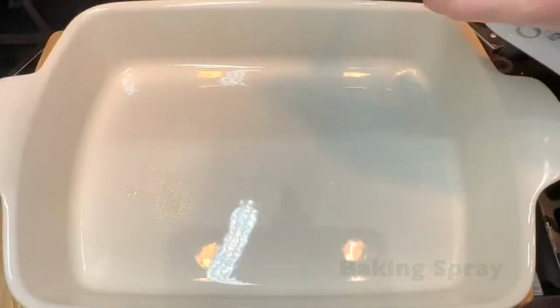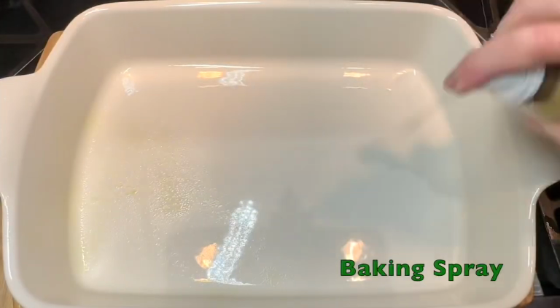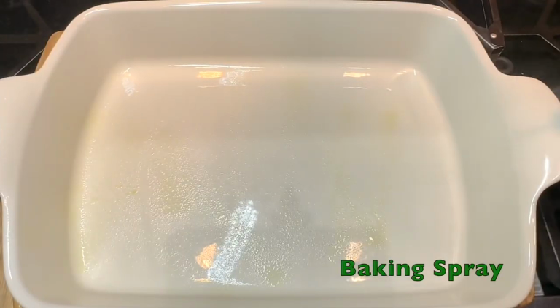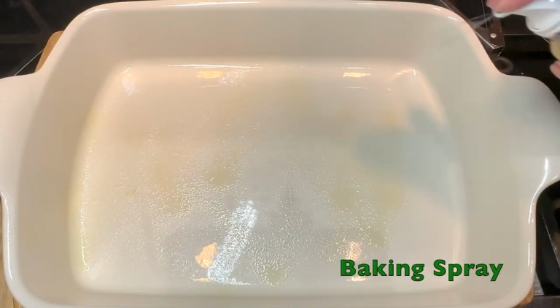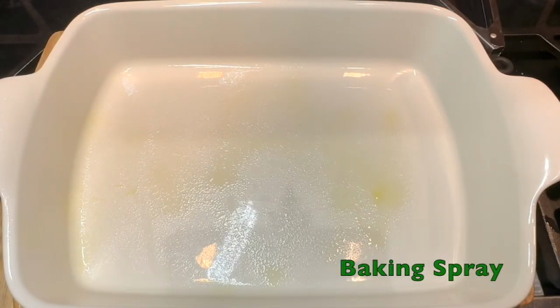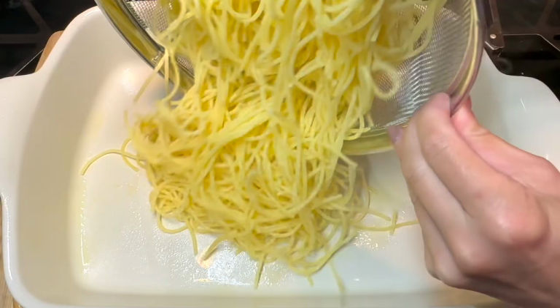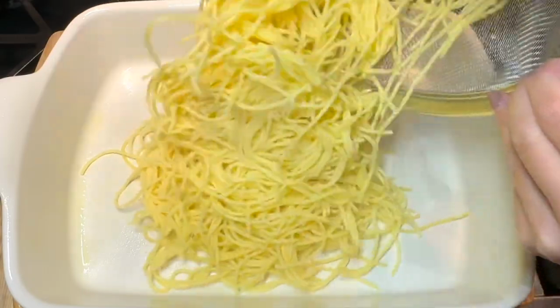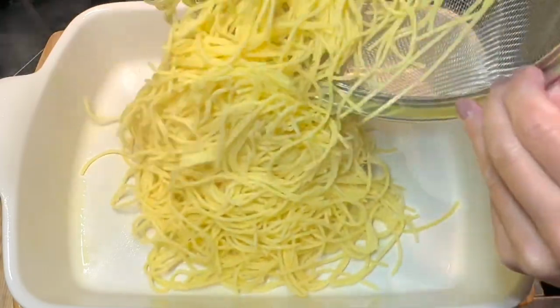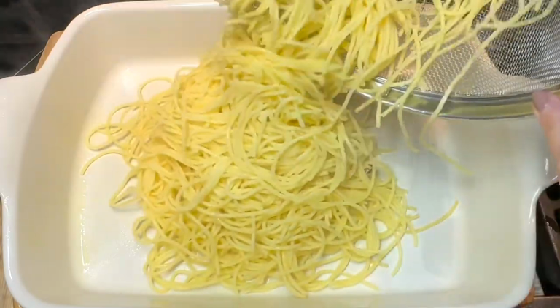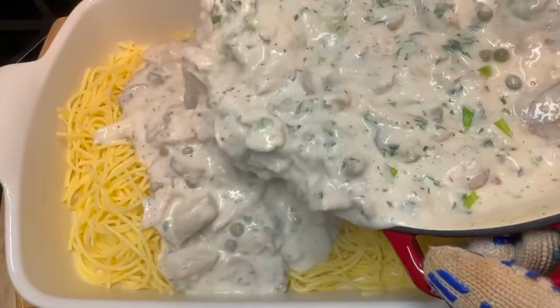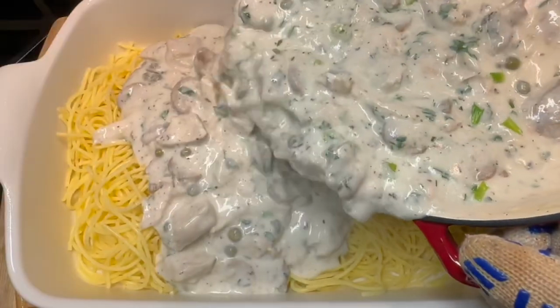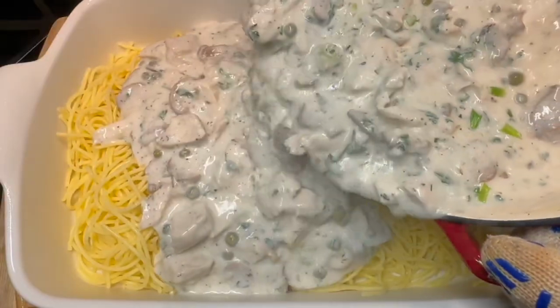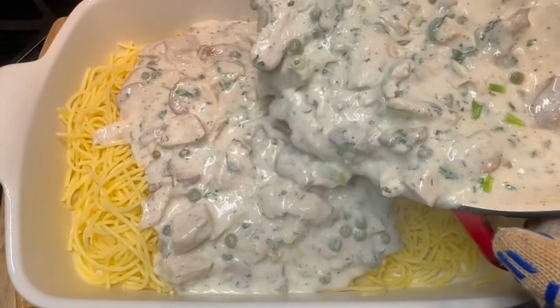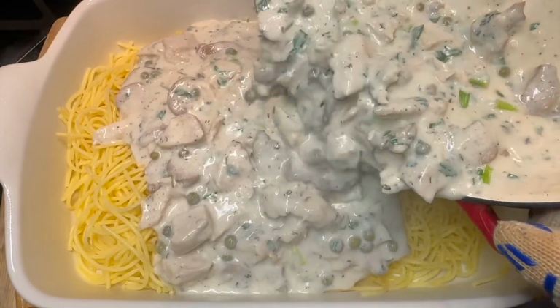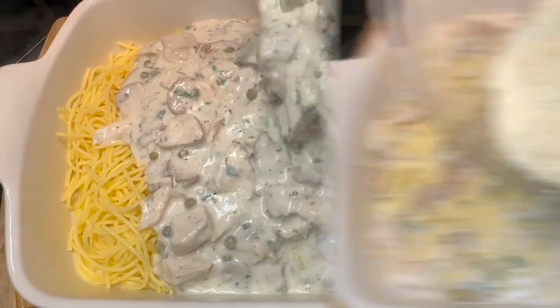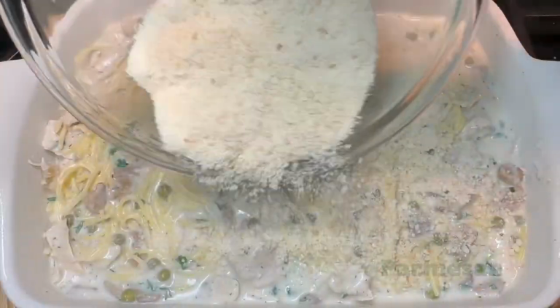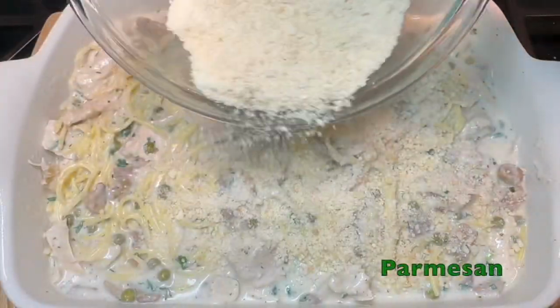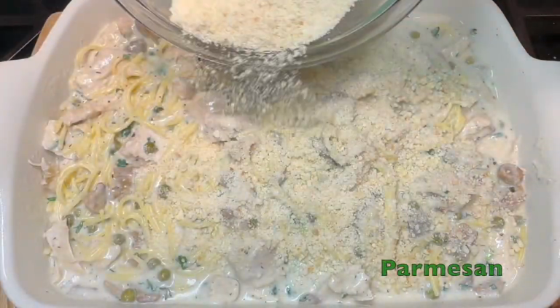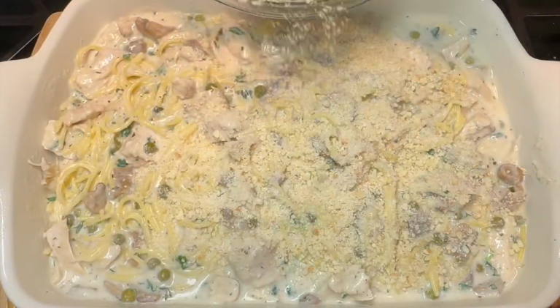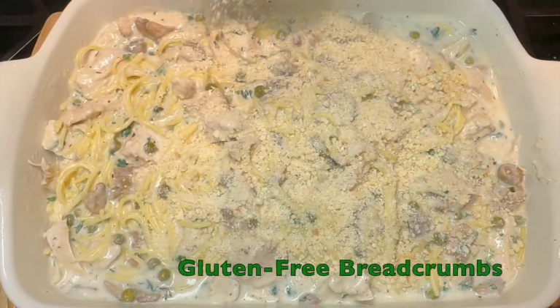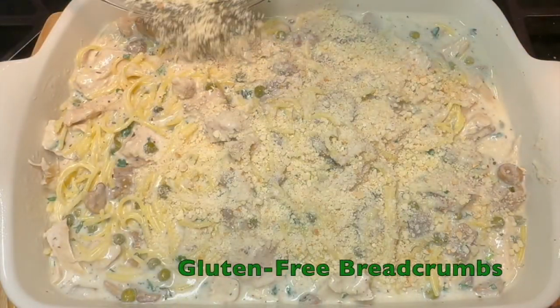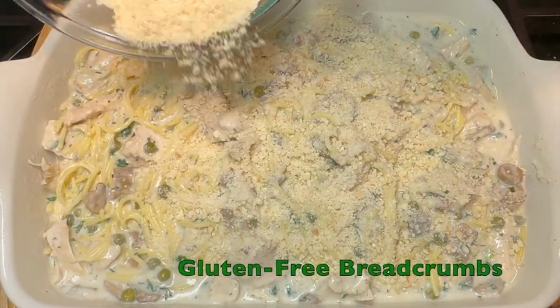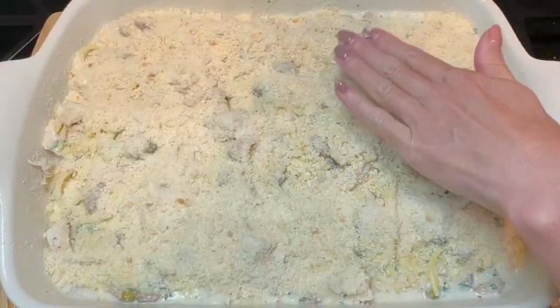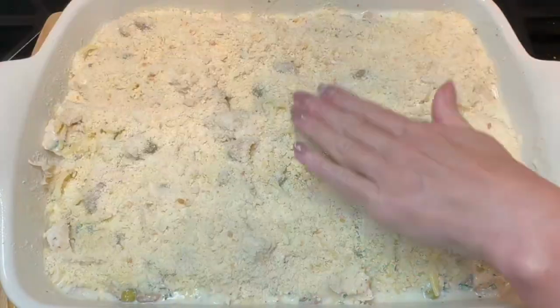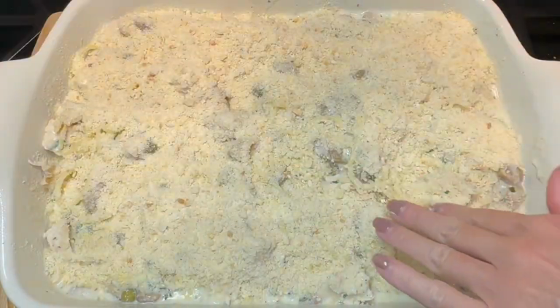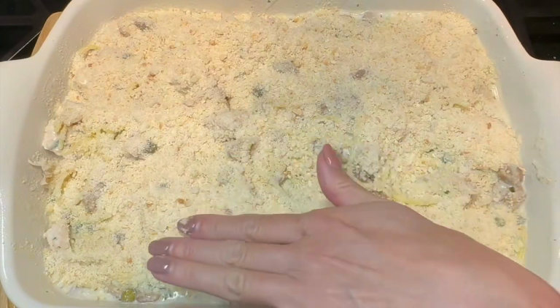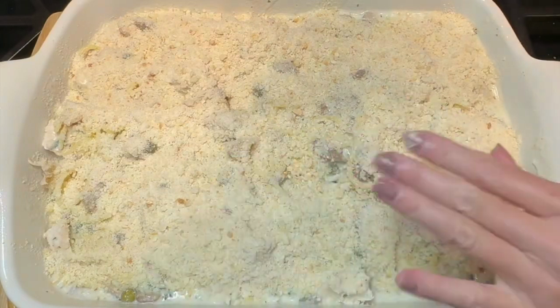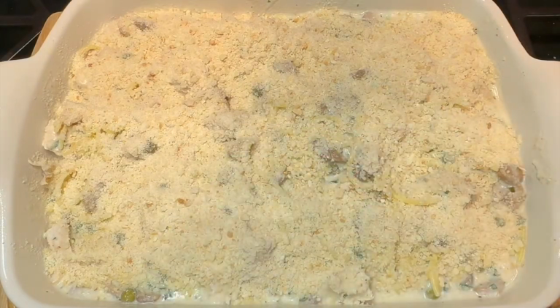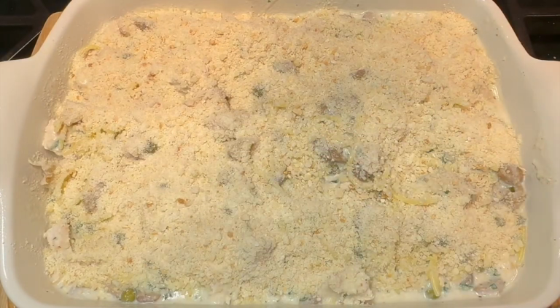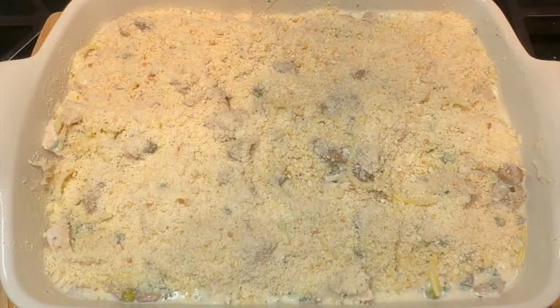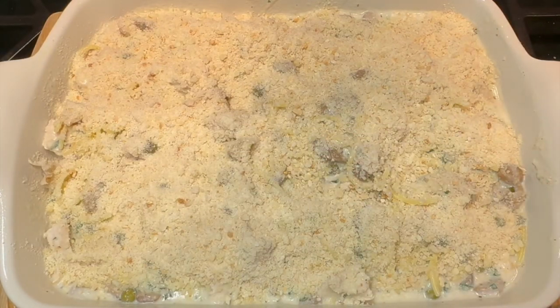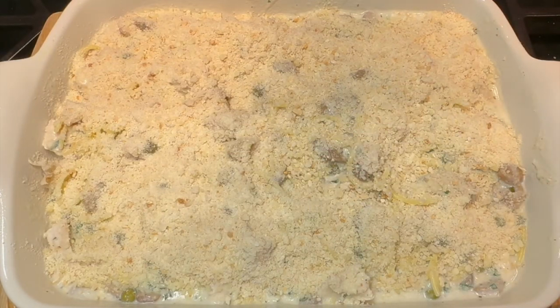Spray your casserole dish with baking spray, then transfer your pasta followed by the sauce into the casserole. Sprinkle with a mixture of Parmesan and gluten-free breadcrumbs, then place in a preheated oven for 20 minutes until golden brown and bubbly.